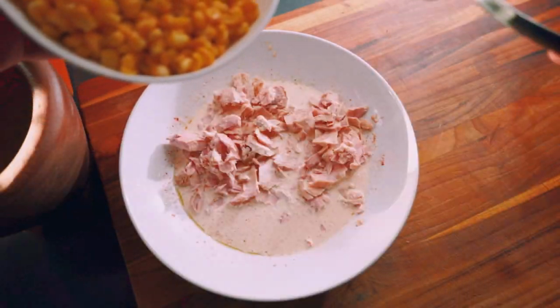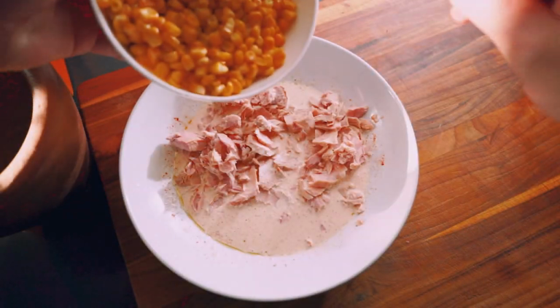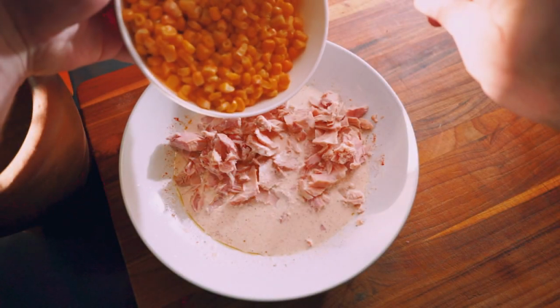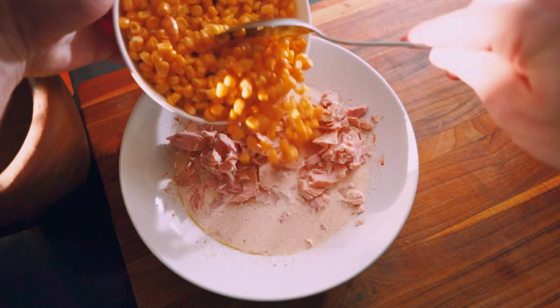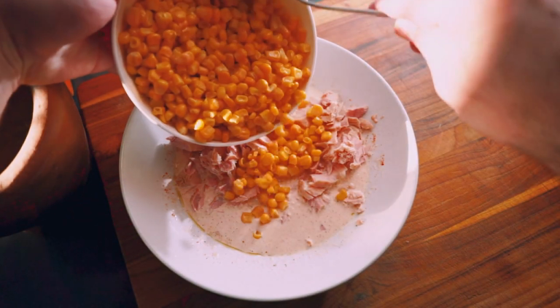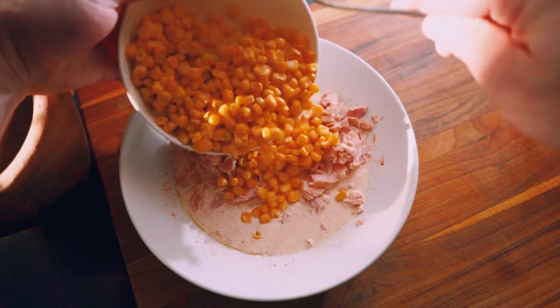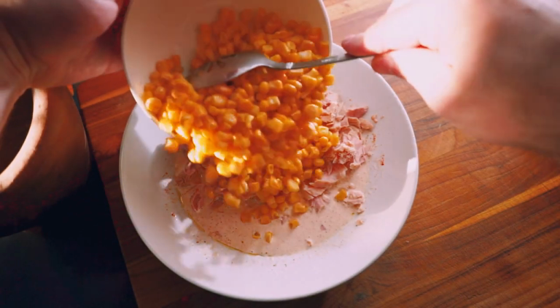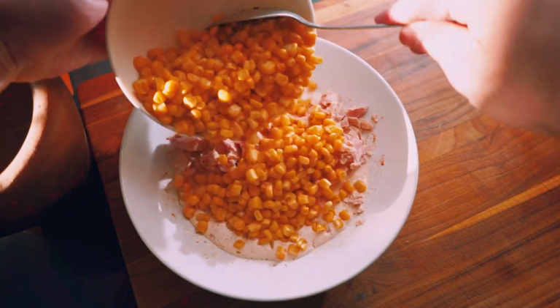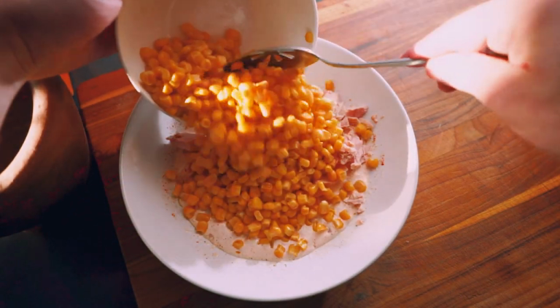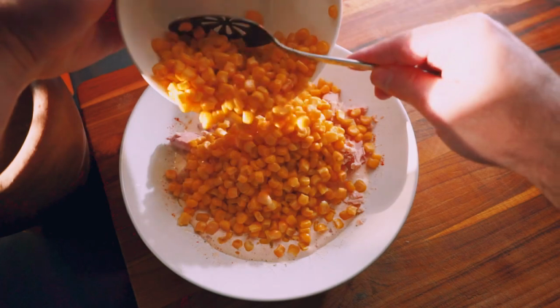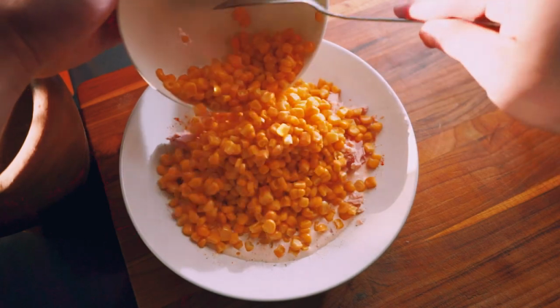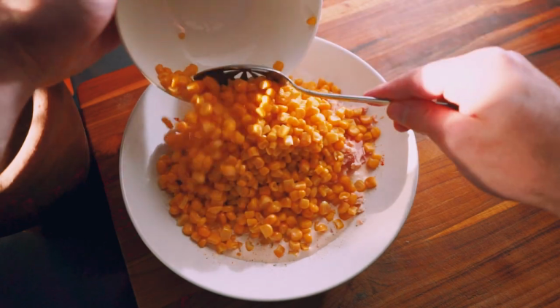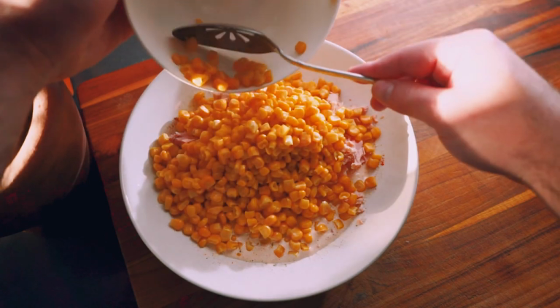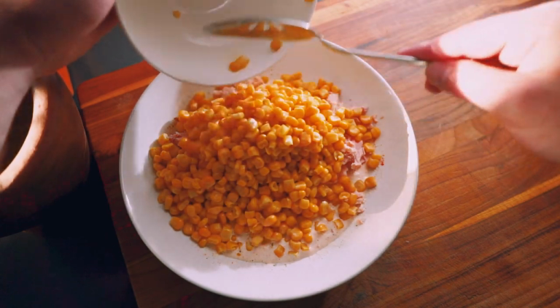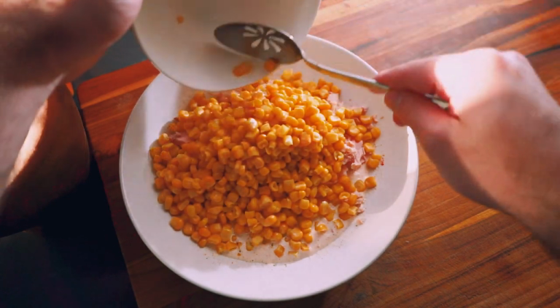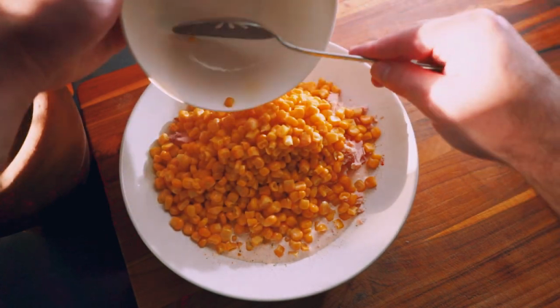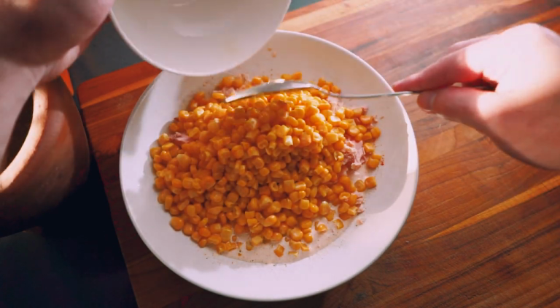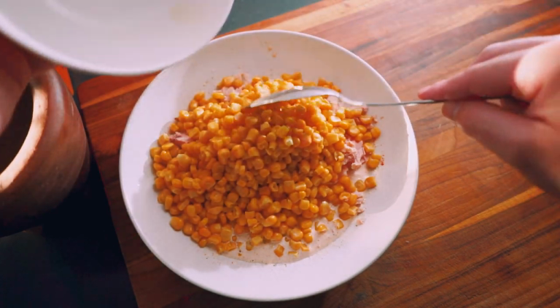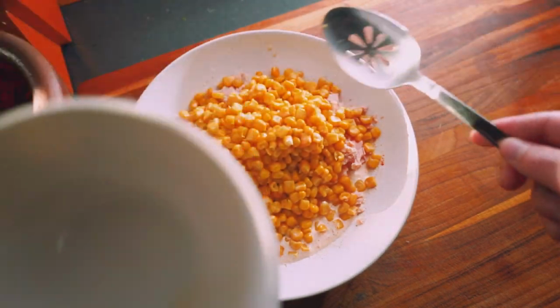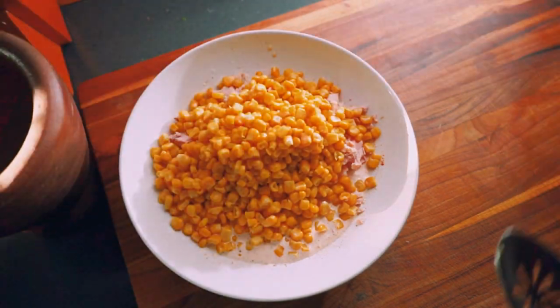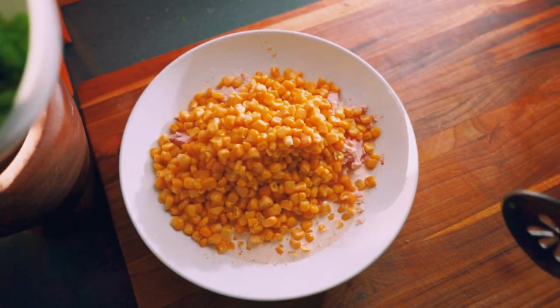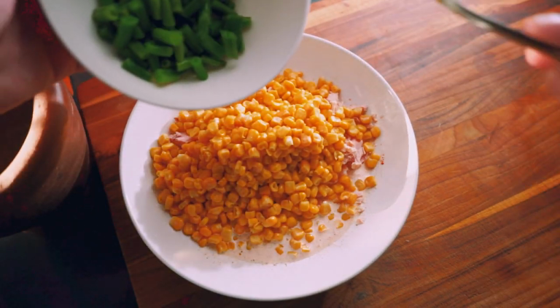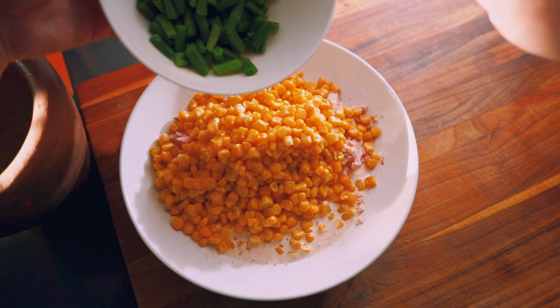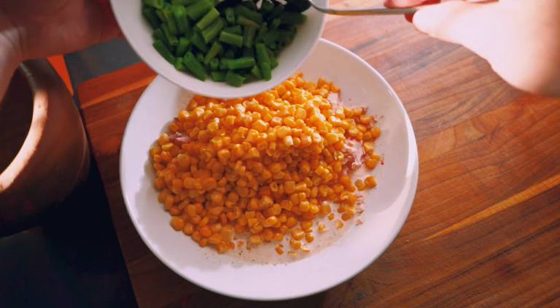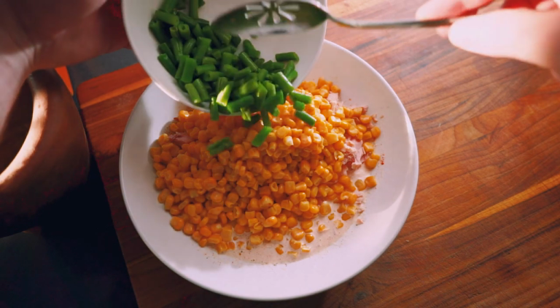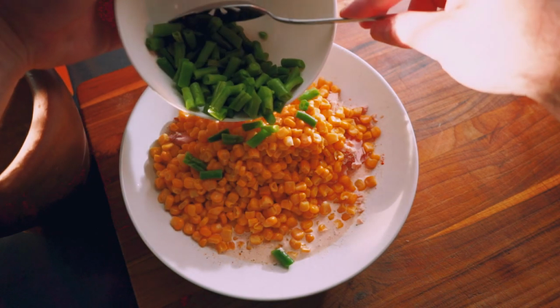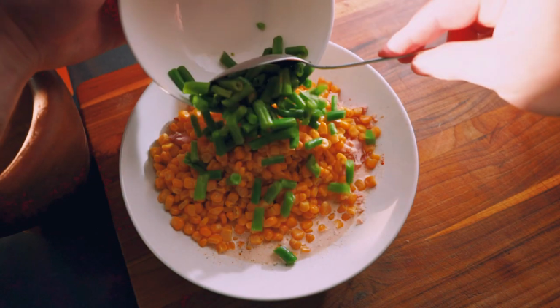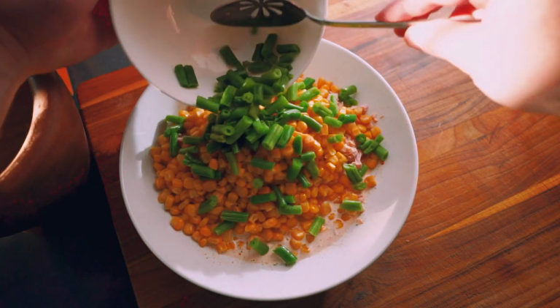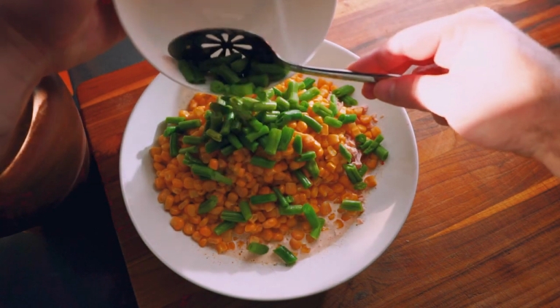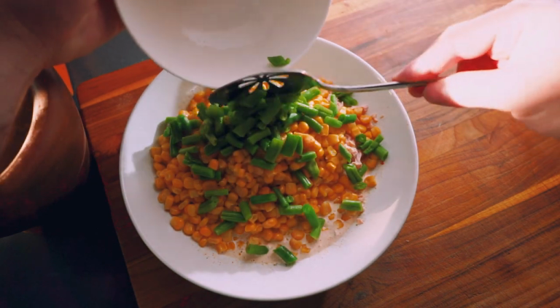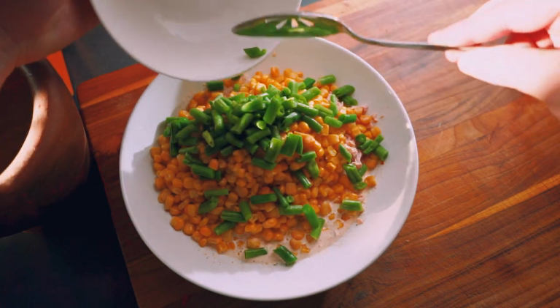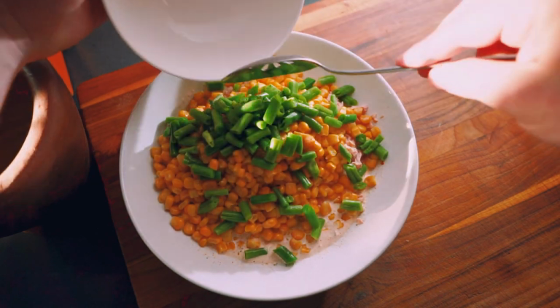Then we're just going to add some pre-cooked corn and diced green beans into the salad. I just use frozen veggies here, but if you want to steam or grill the veggies beforehand, that works too.